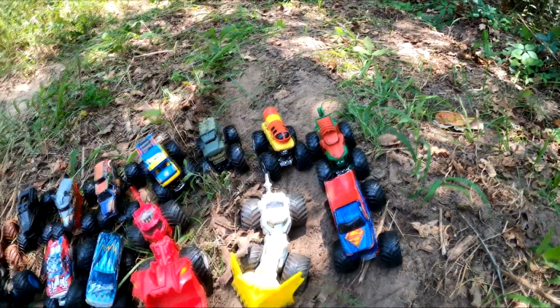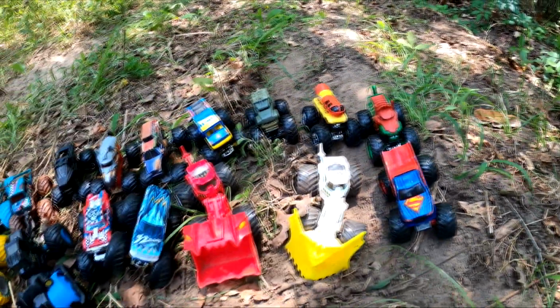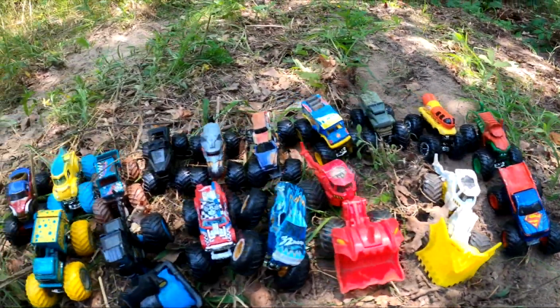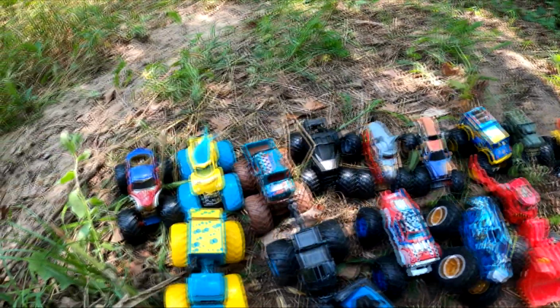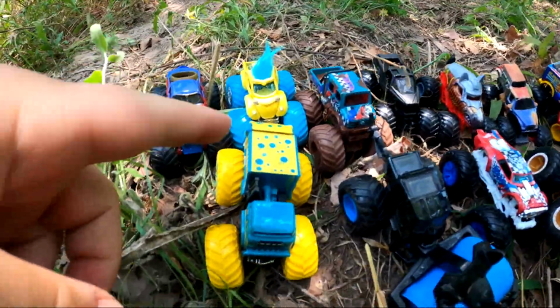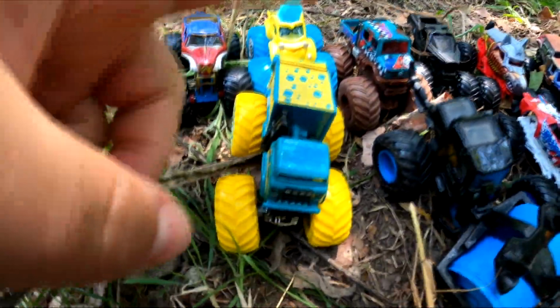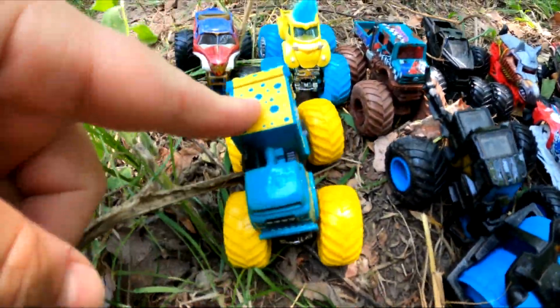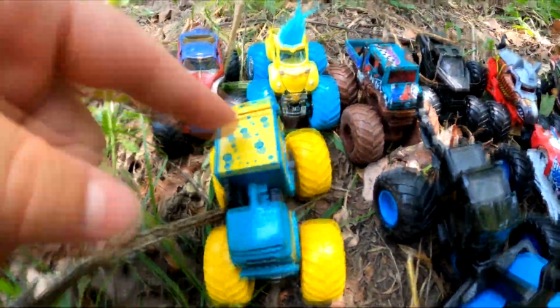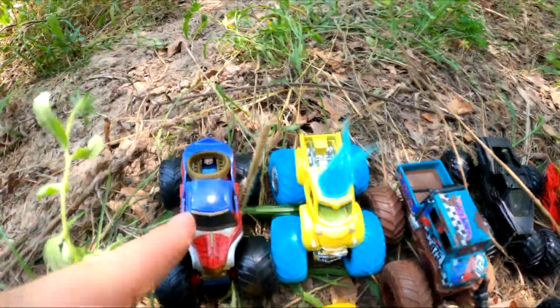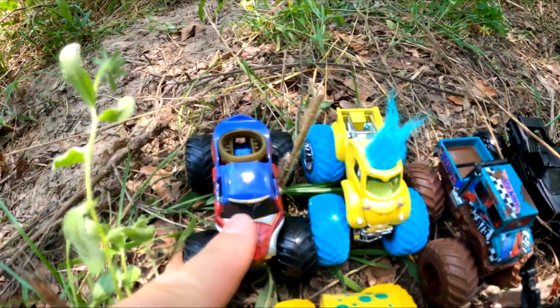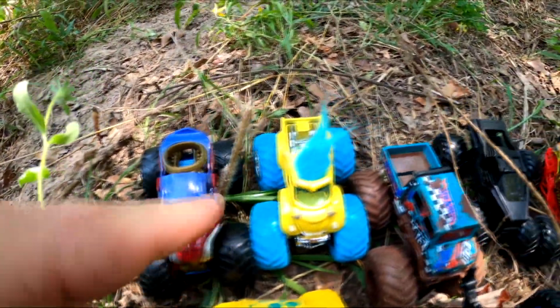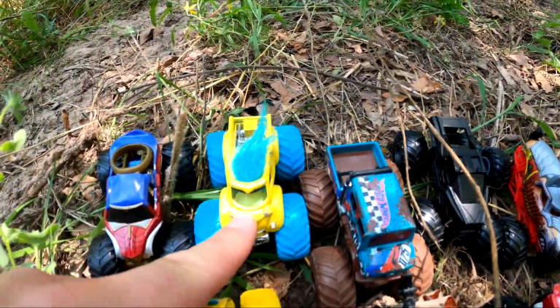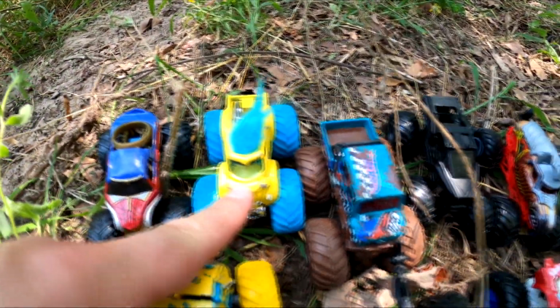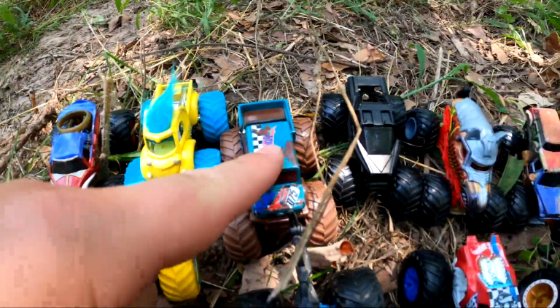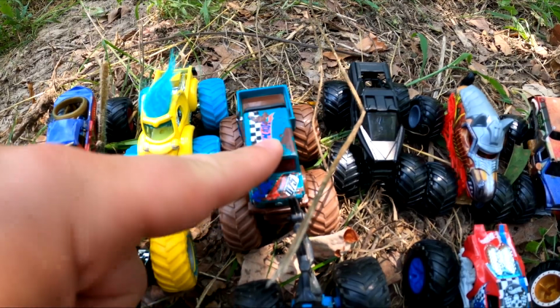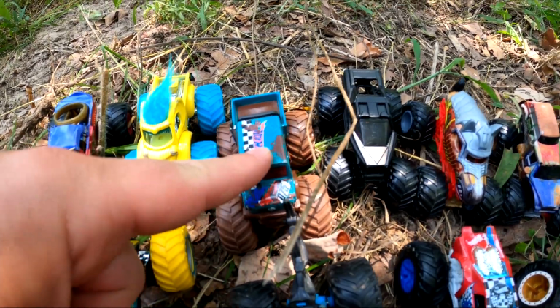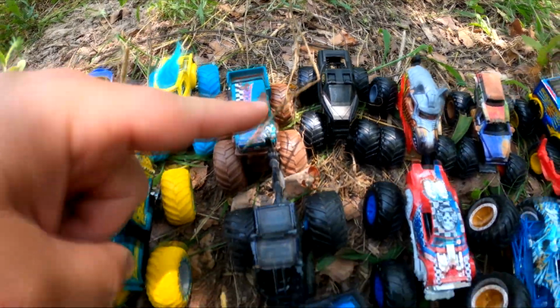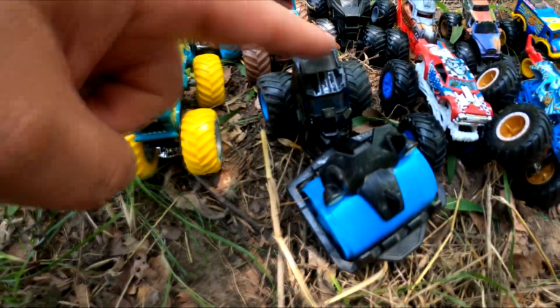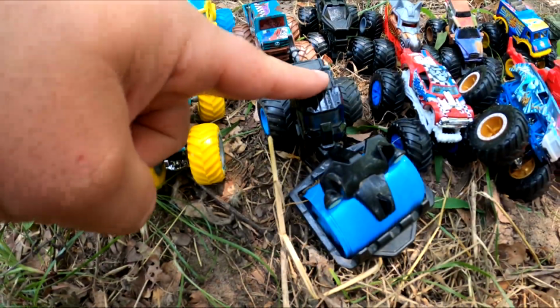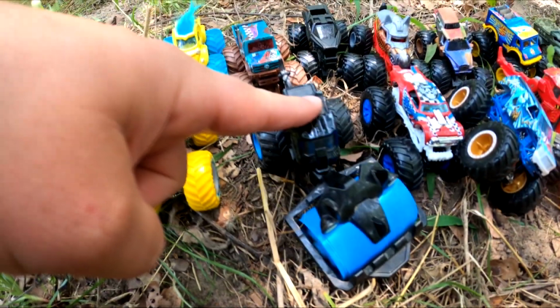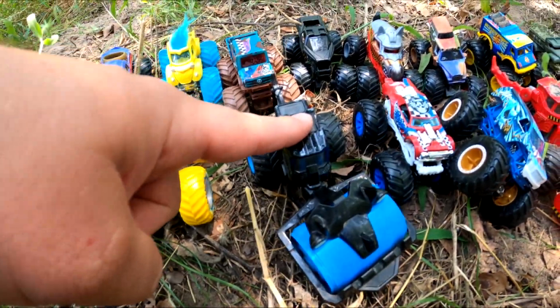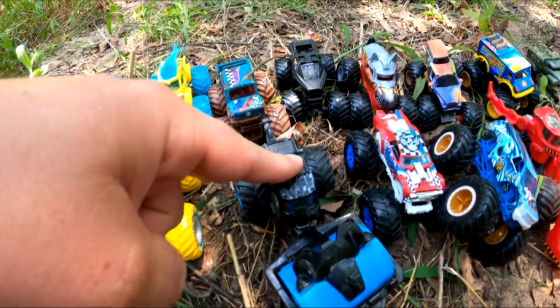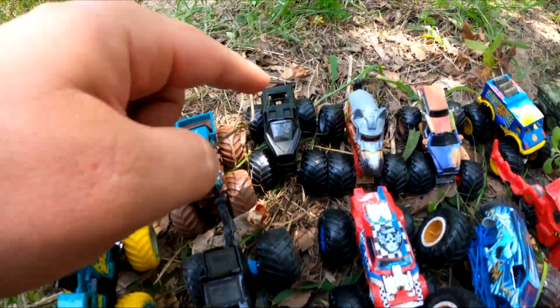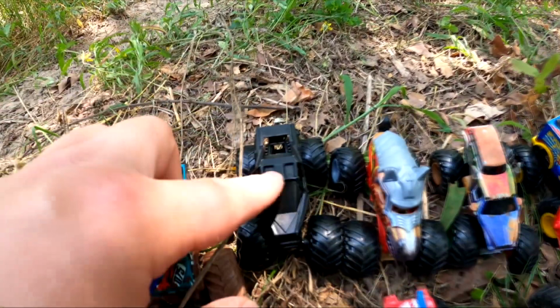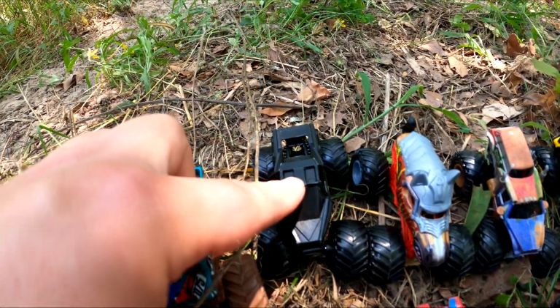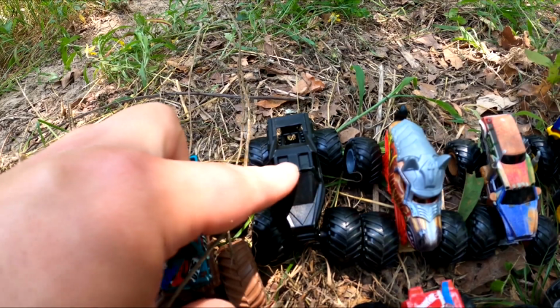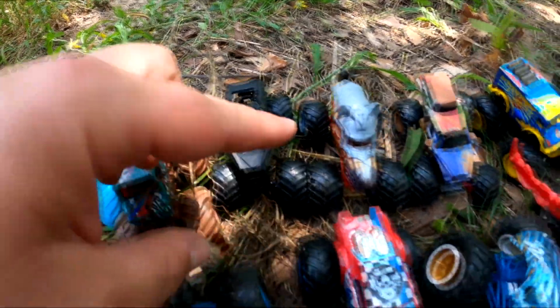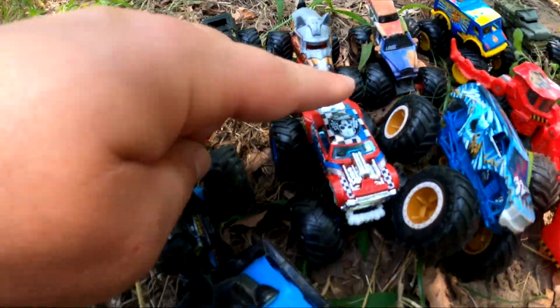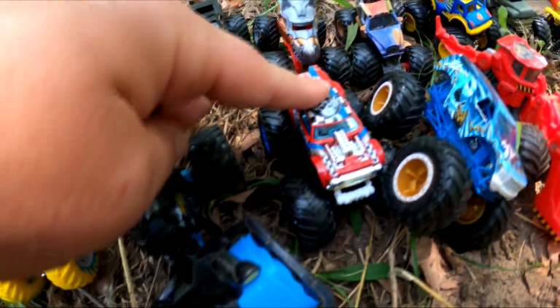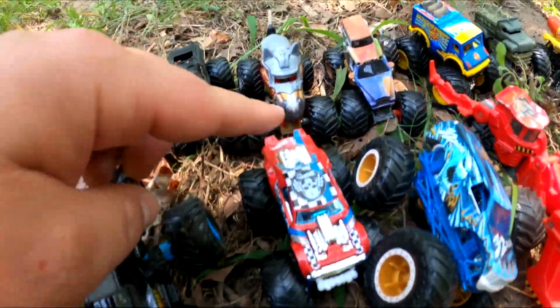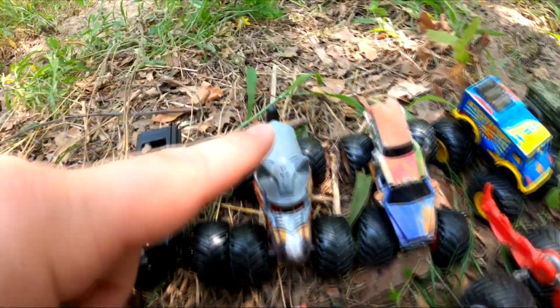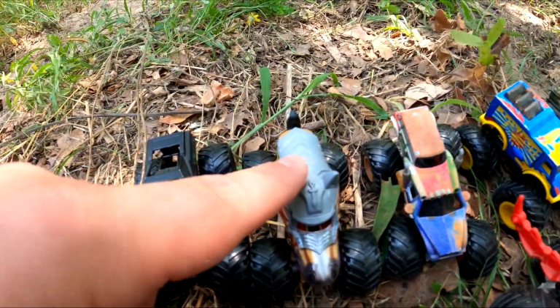Let's see all the monster trucks we found today. We found: Will Trash It All, Wonder Woman, Troll, Mercedes-Benz Unimog, Roland from the Dirt Squad, Soldier Fortune Black Ops, Night Shifter, and Nightmare.